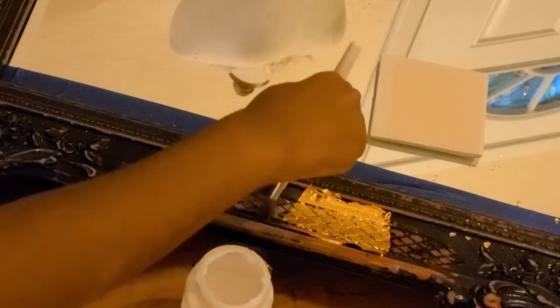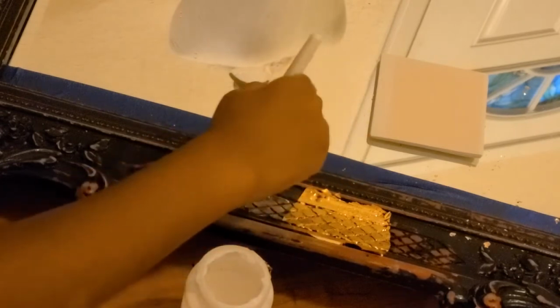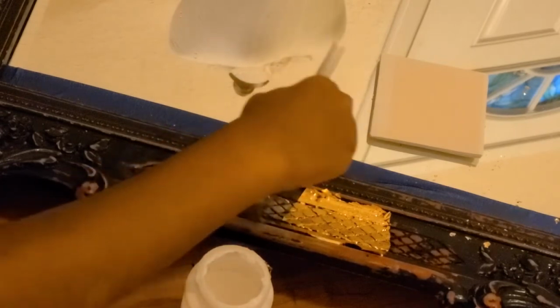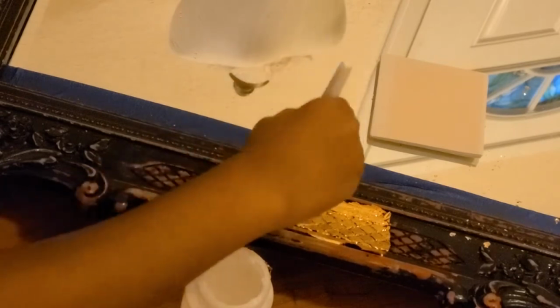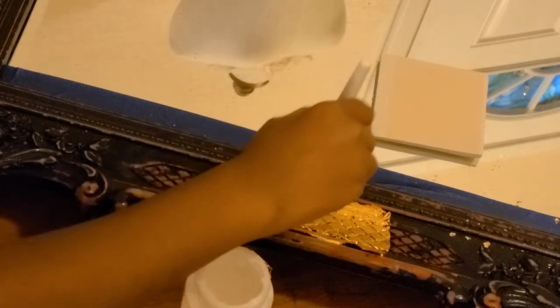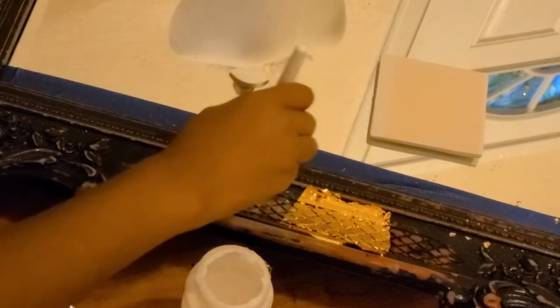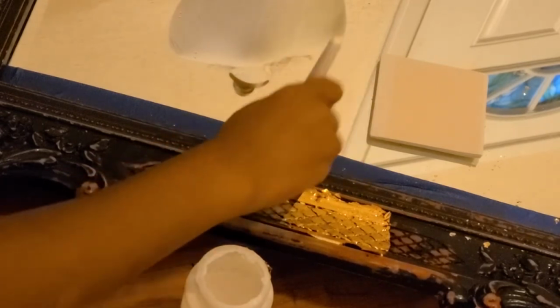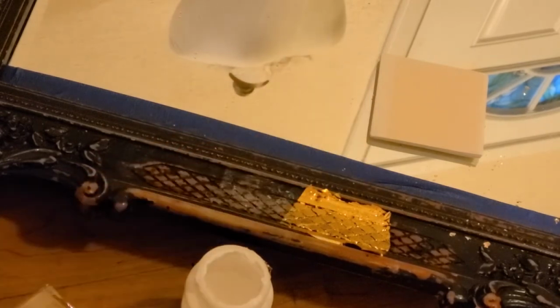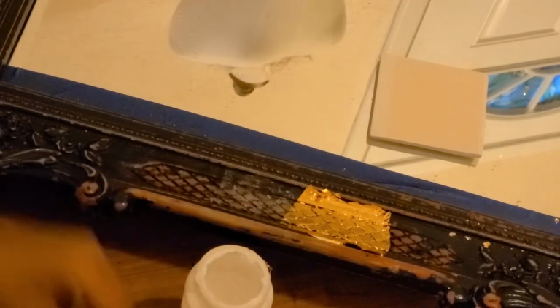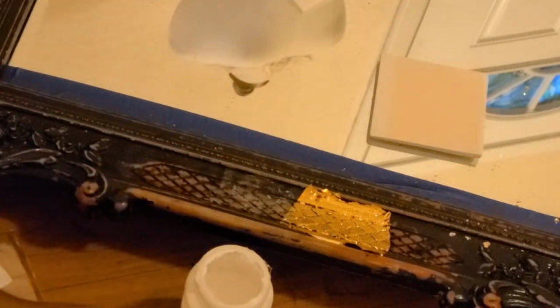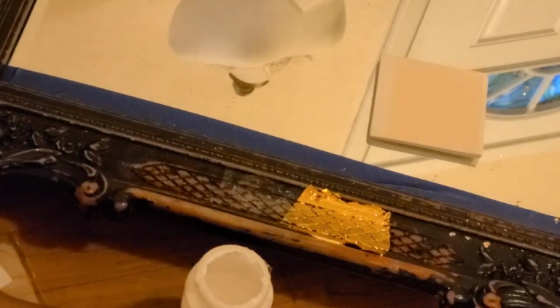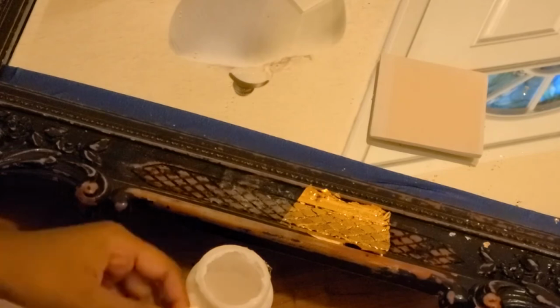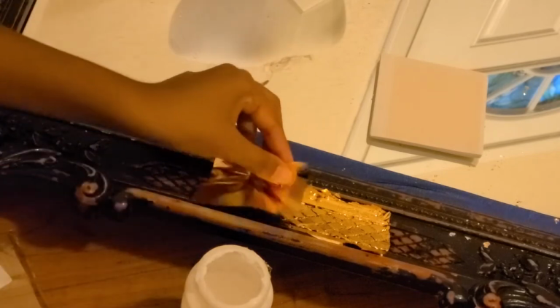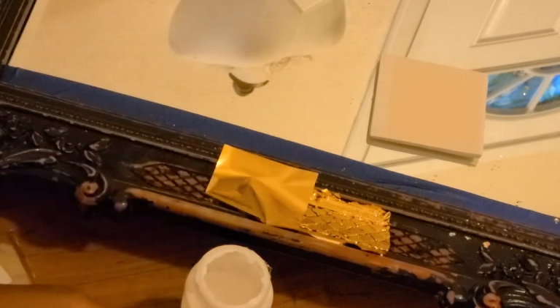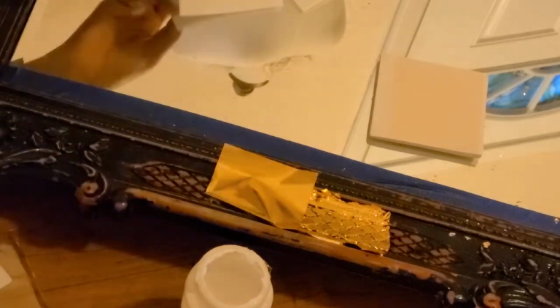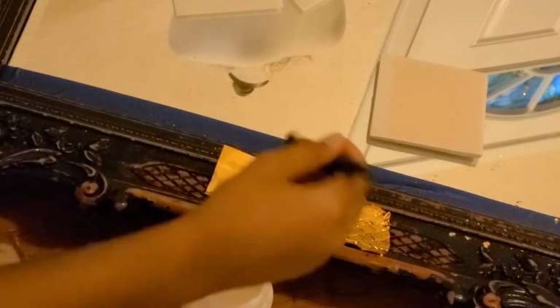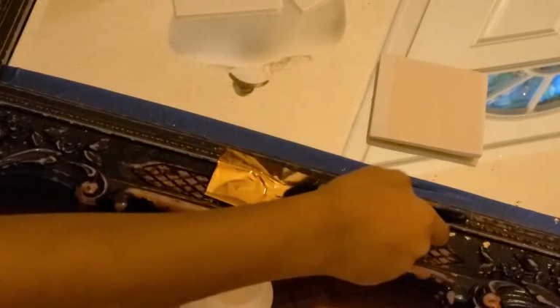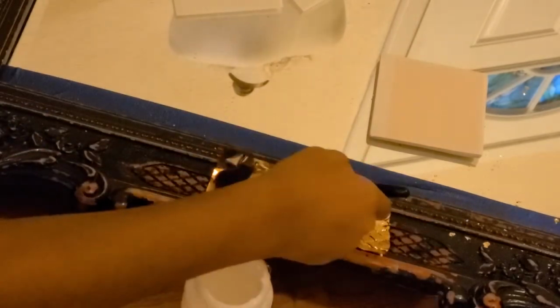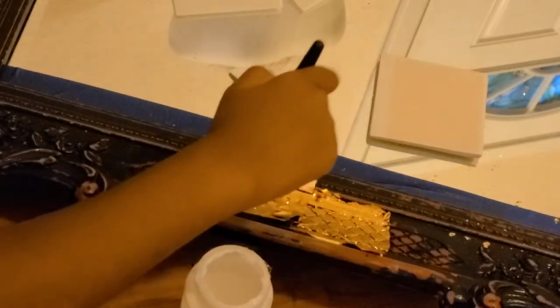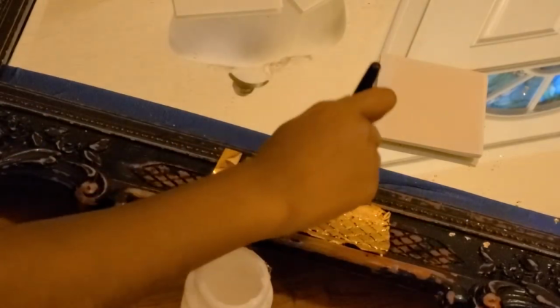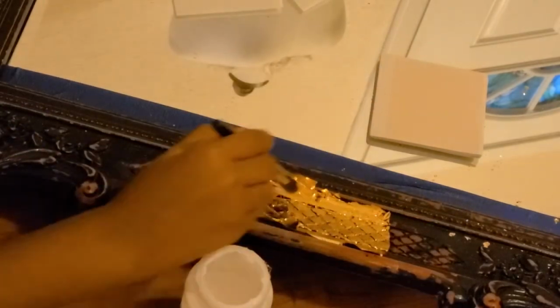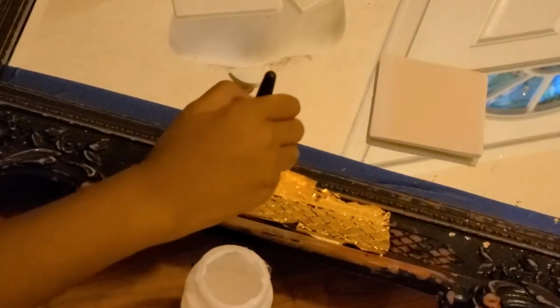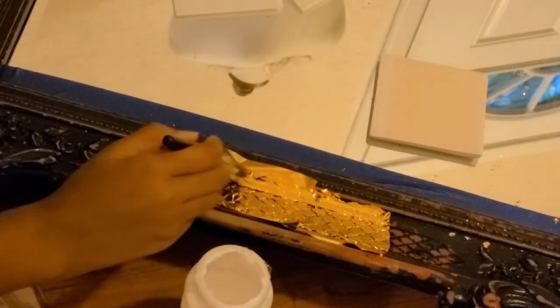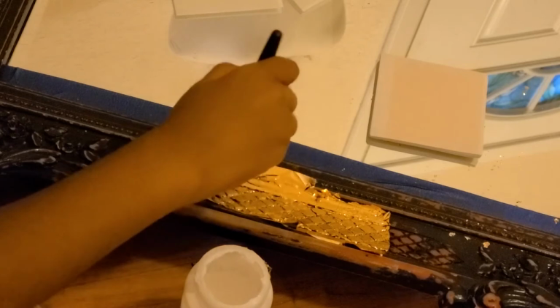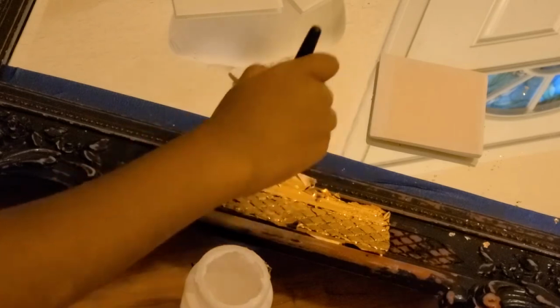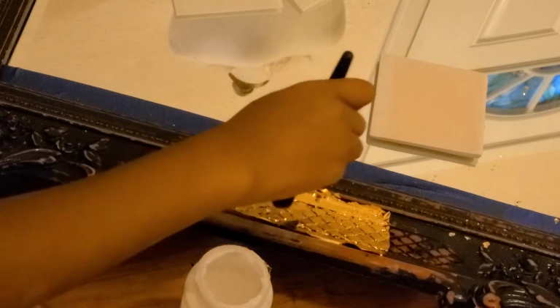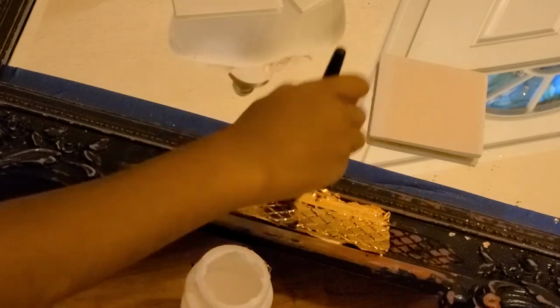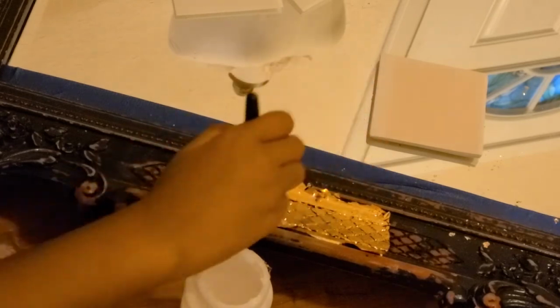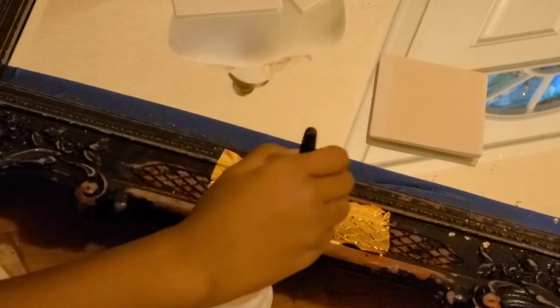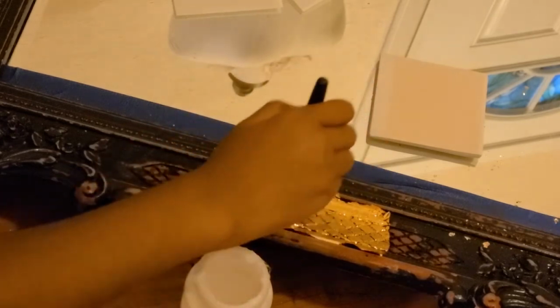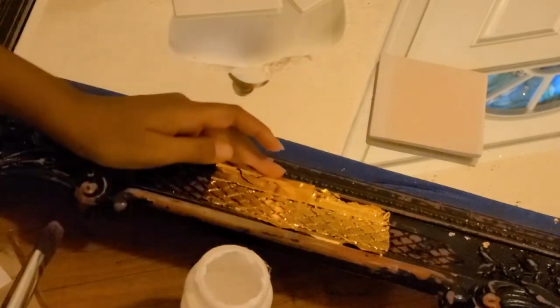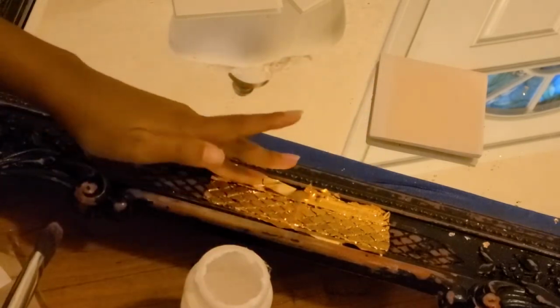You're going to want to repeat that for the entire thing. I advise getting a smaller mirror because it does take a while. And of course in the cracks, don't forget to double layer your gold sheets. Again, I got these off of eBay and I will link them down below for you guys.